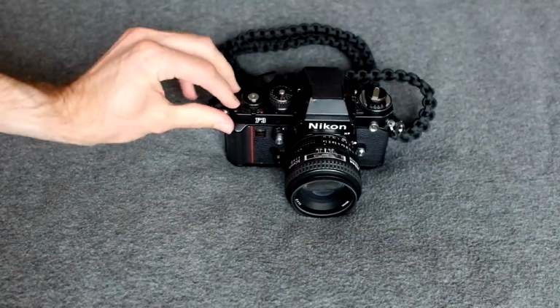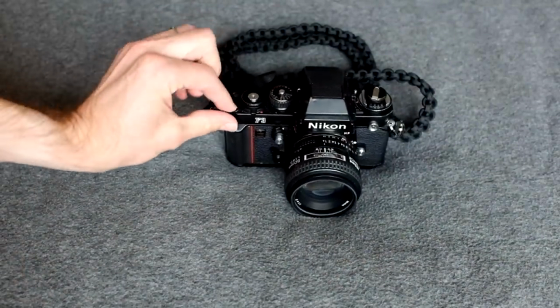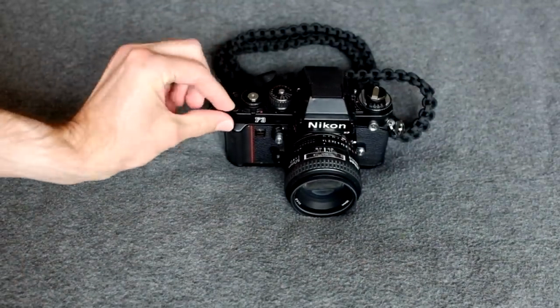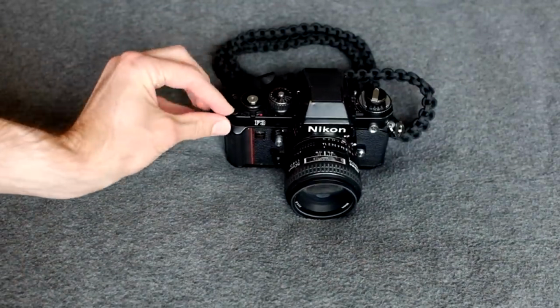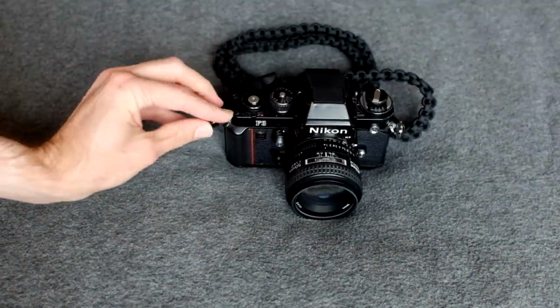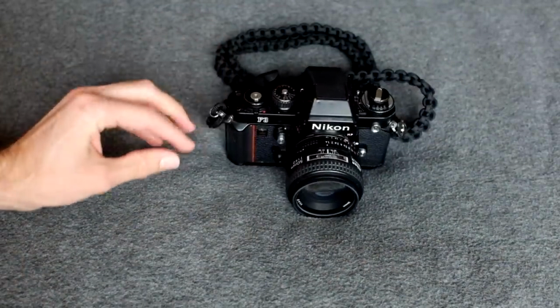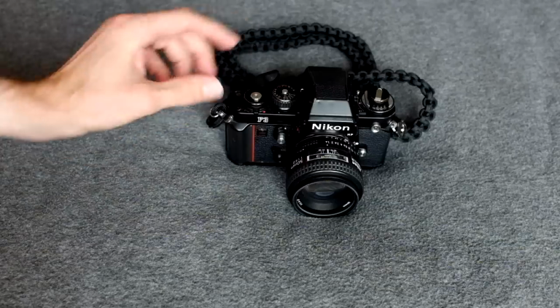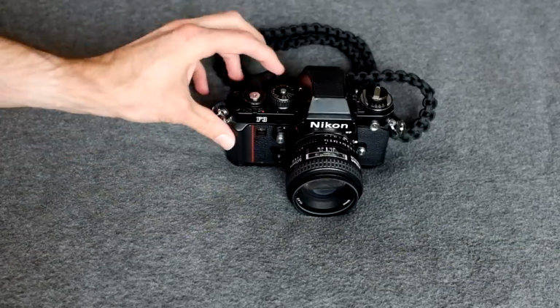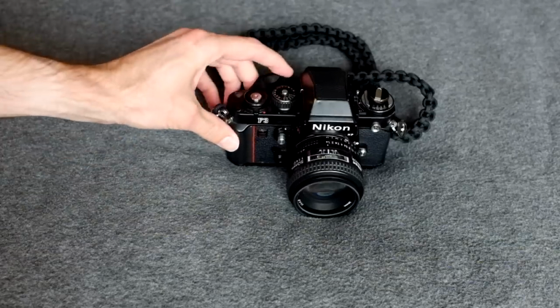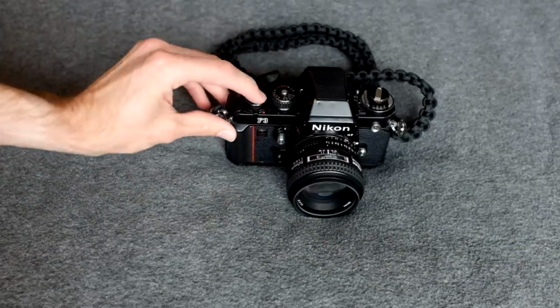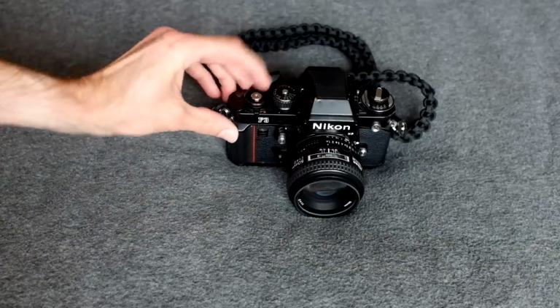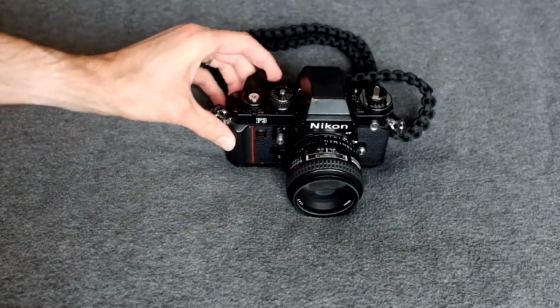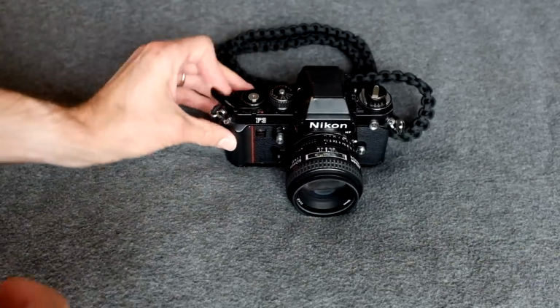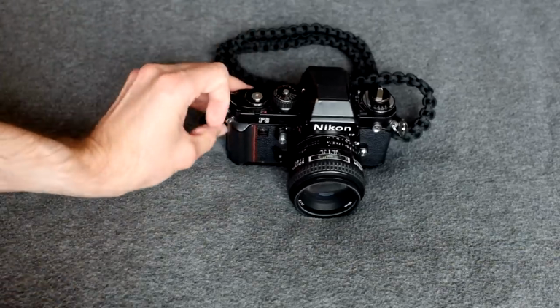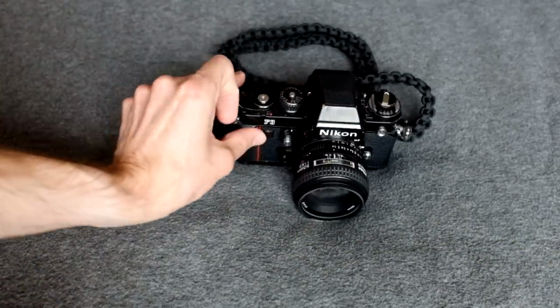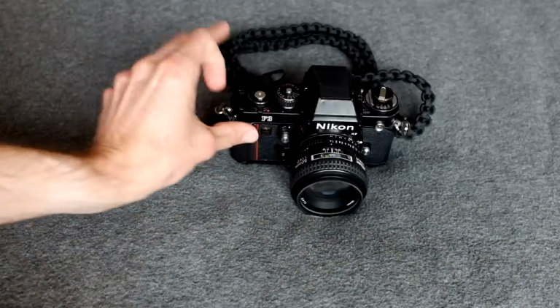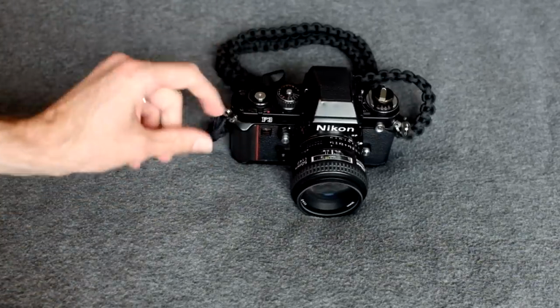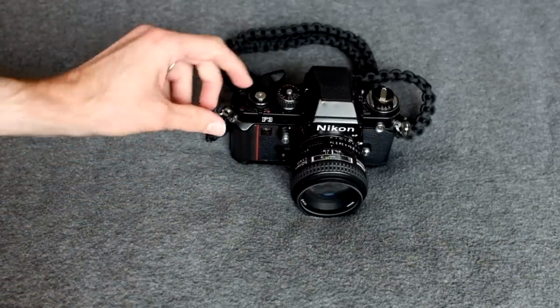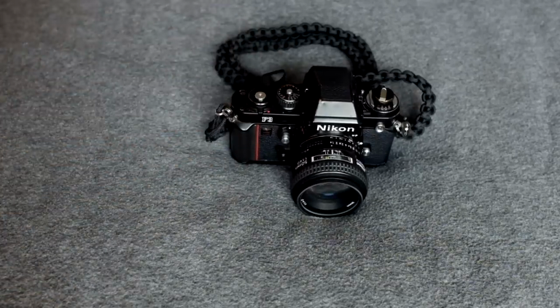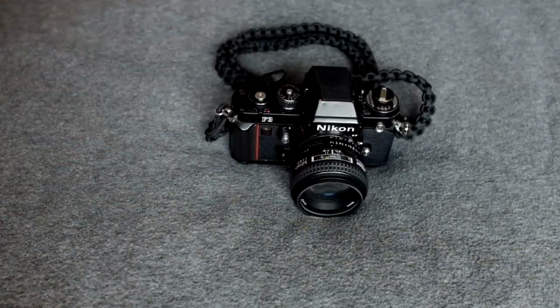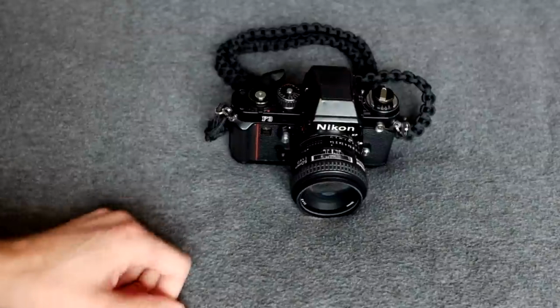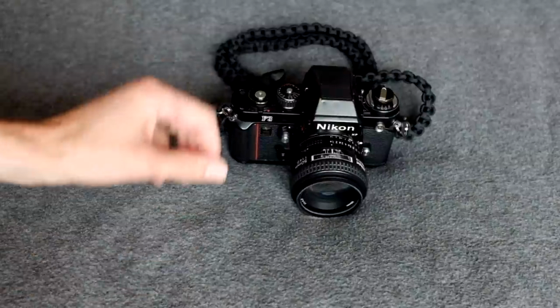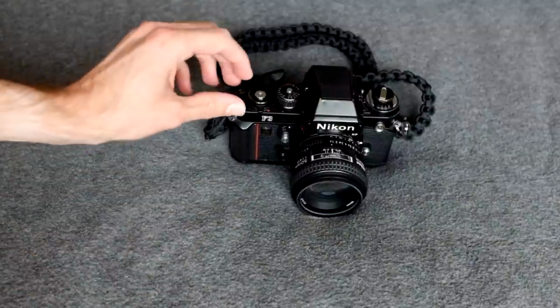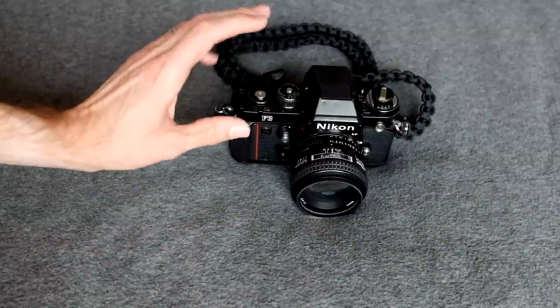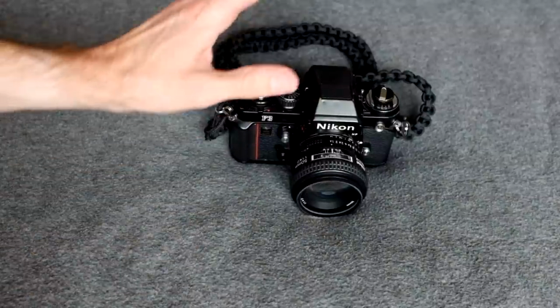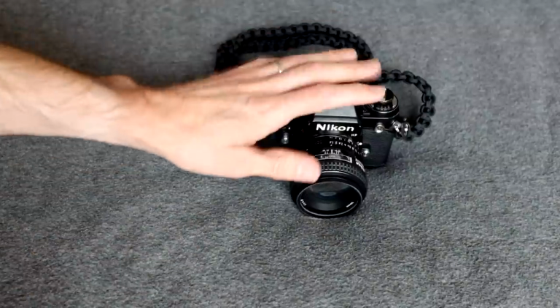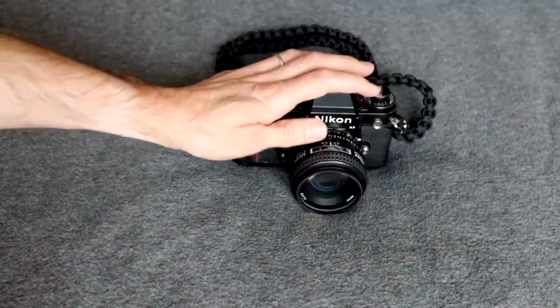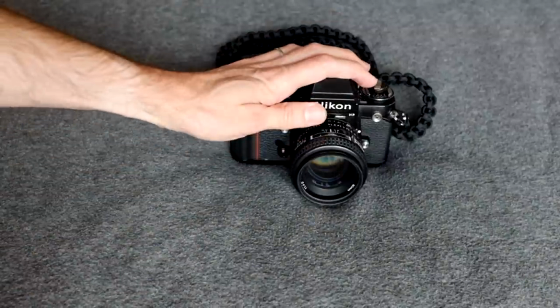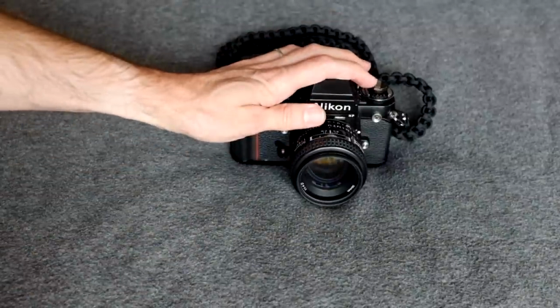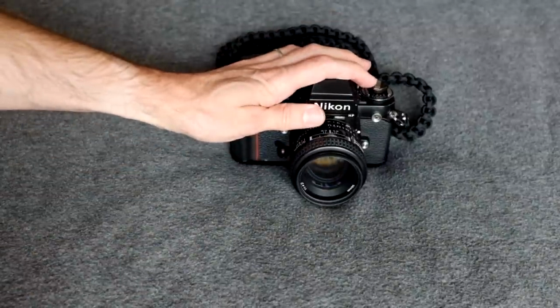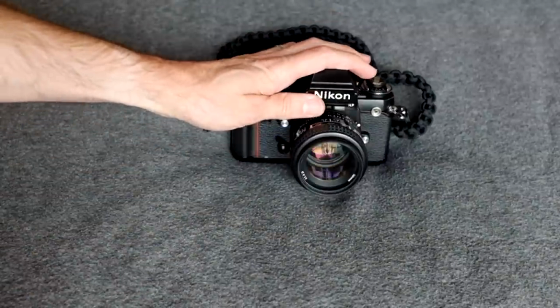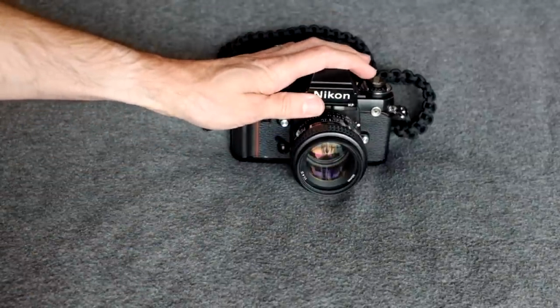Multiple exposures: you flip this little lever, take a shot, and you haven't advanced the film. That's a cool feature I like about Nikon.